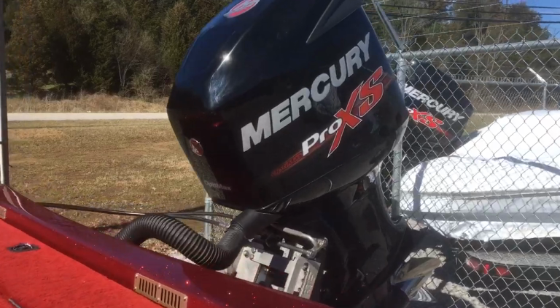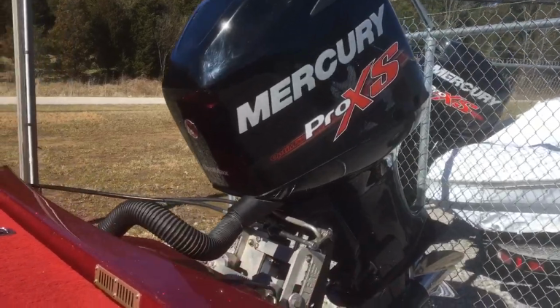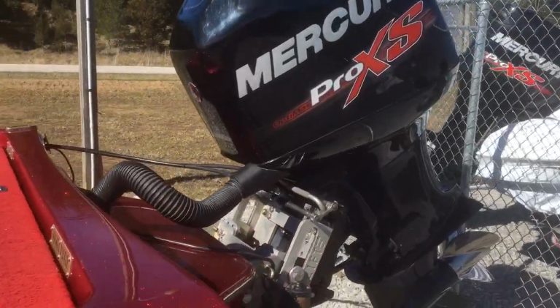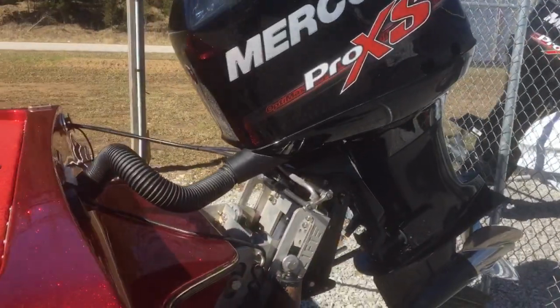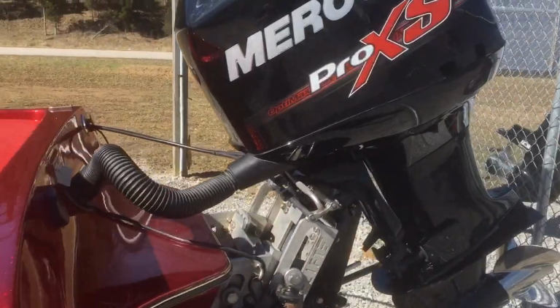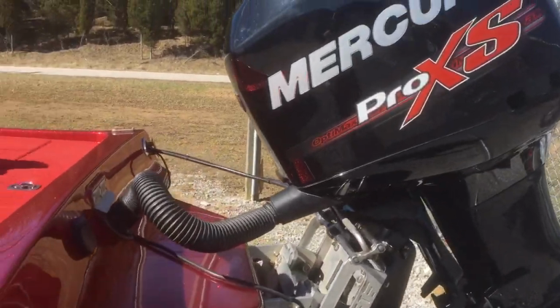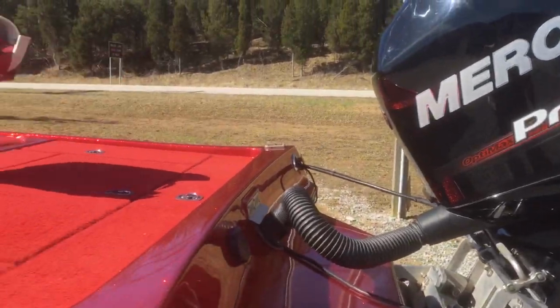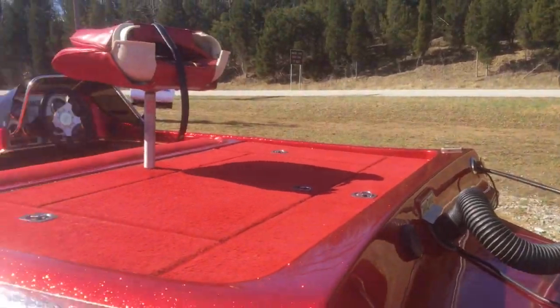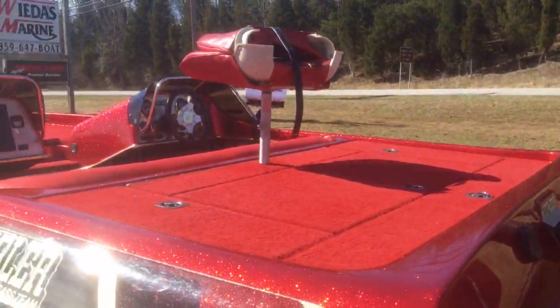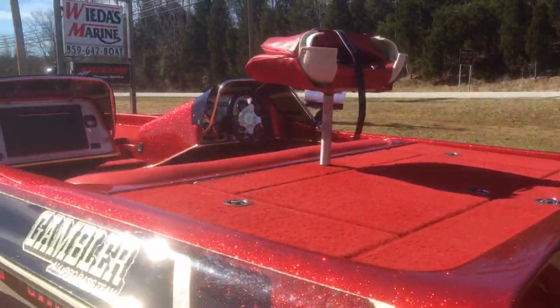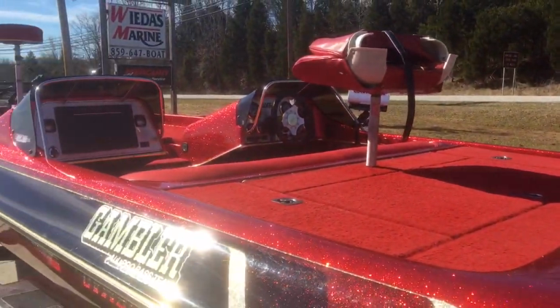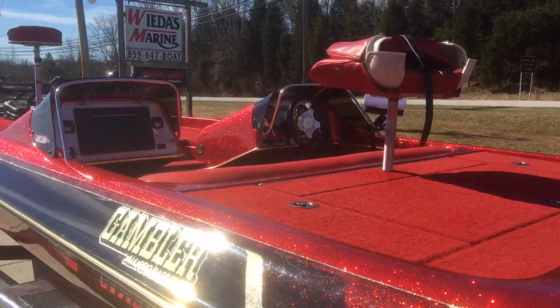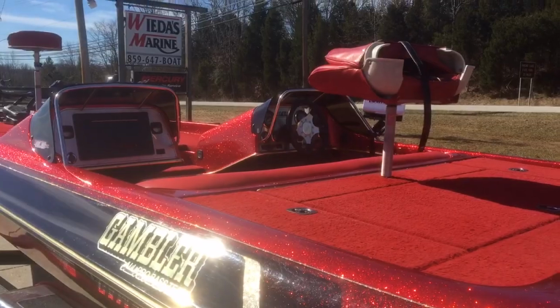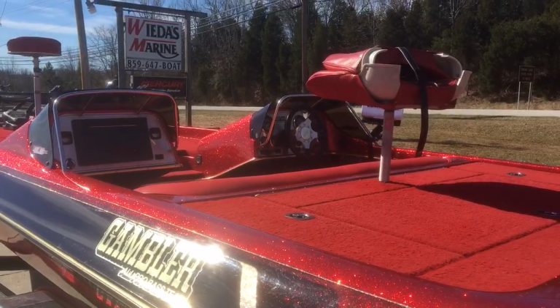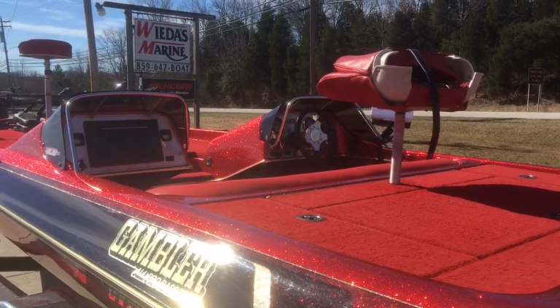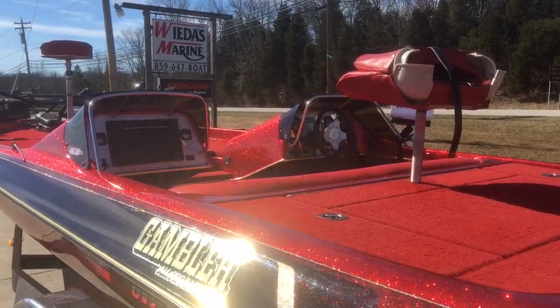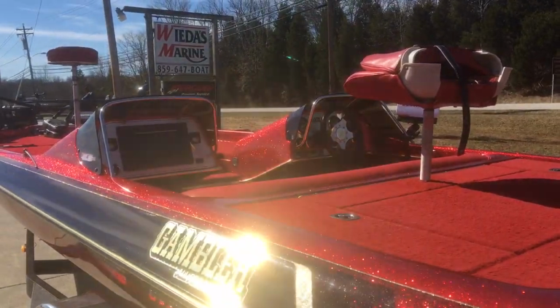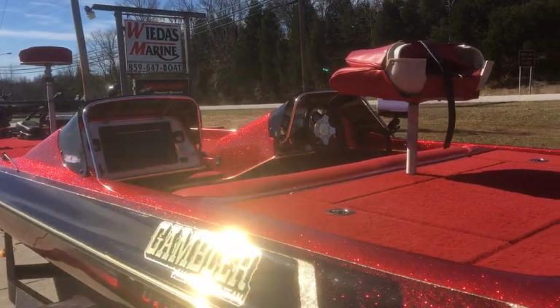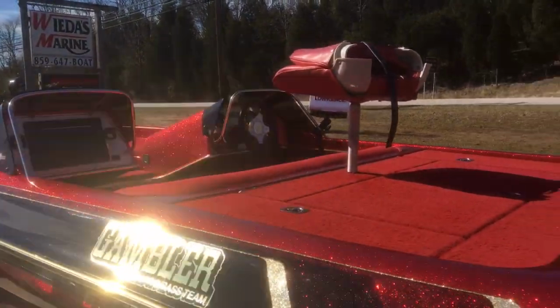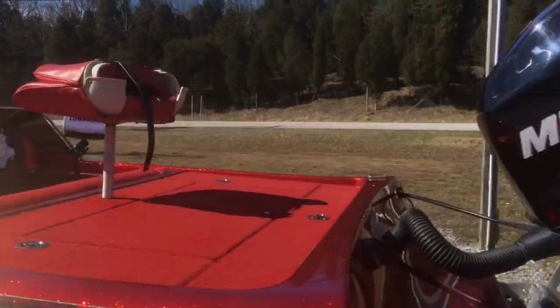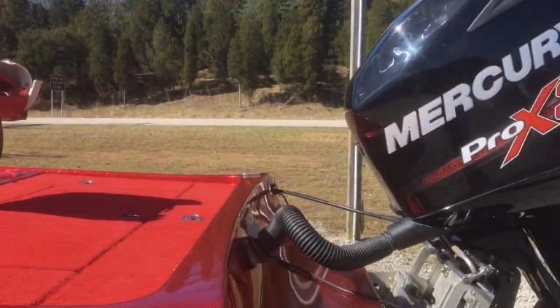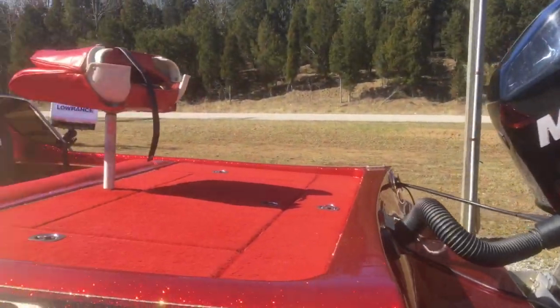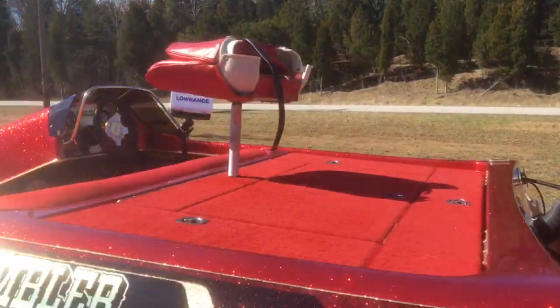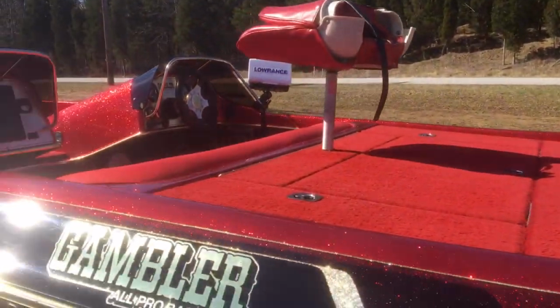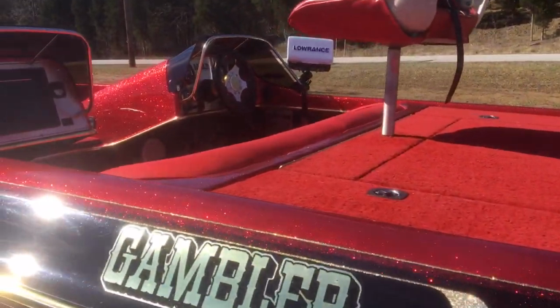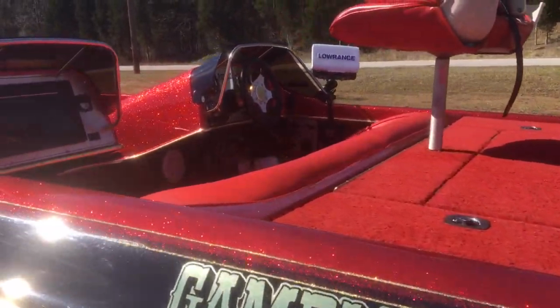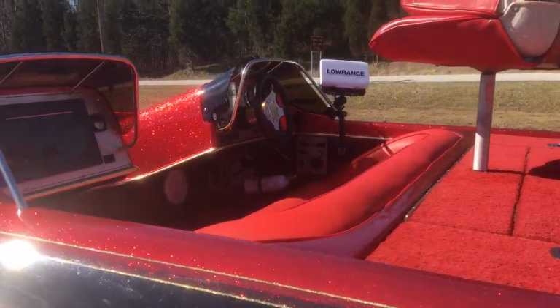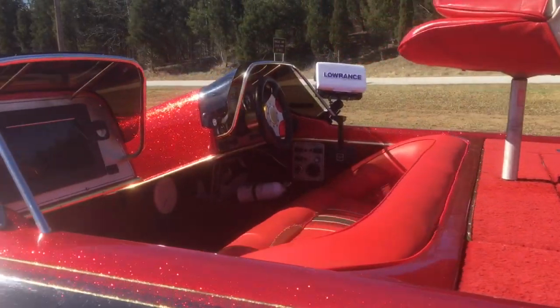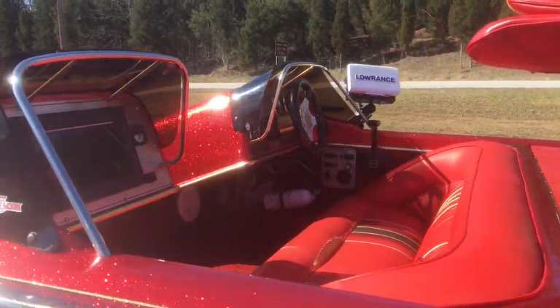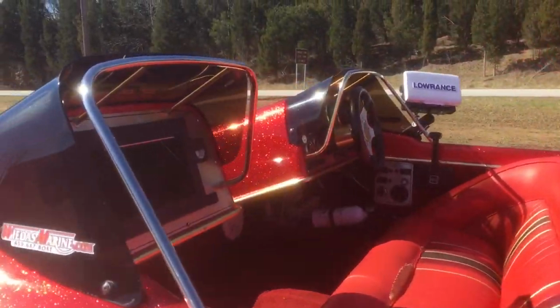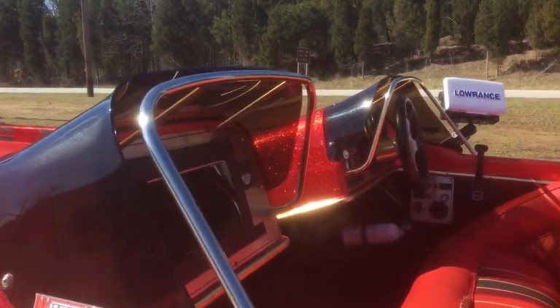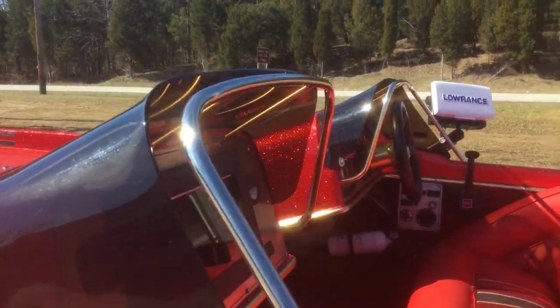This boat, in my opinion folks, is a real gem if you're looking for a very affordable bass boat. It's got a new motor on it. This Gambler's sleek — really, the boat's in great shape.